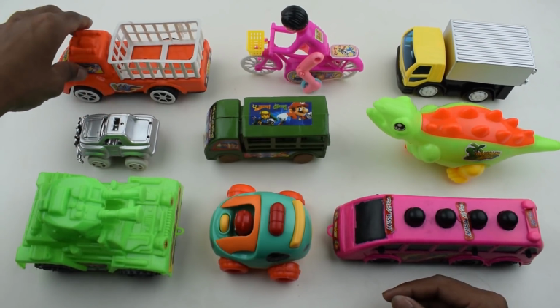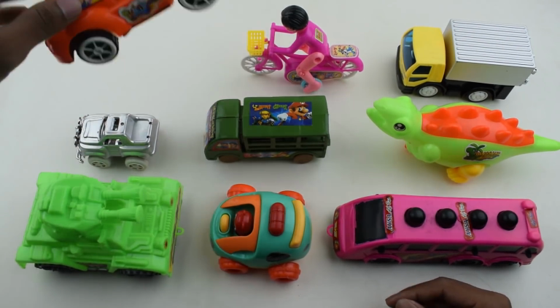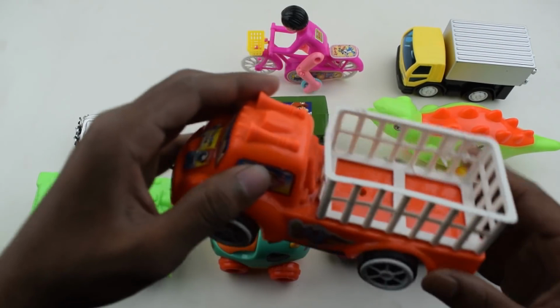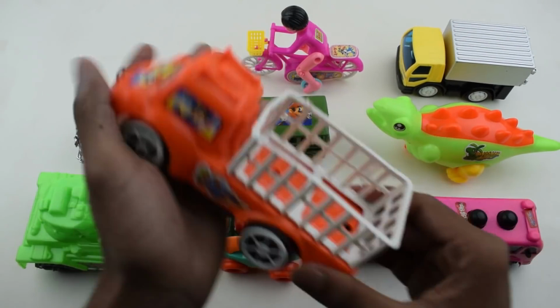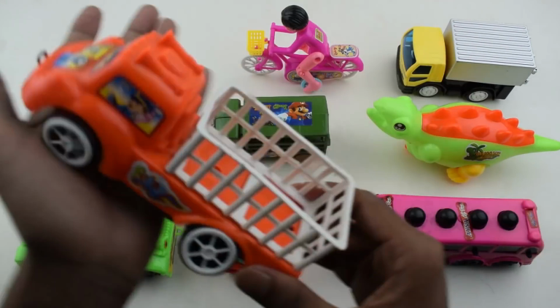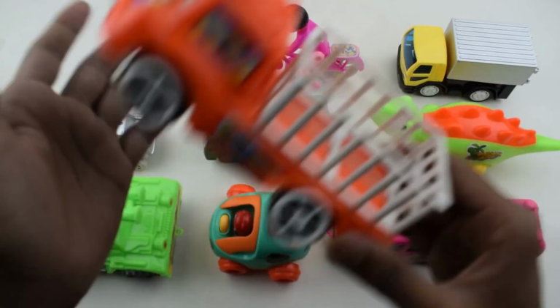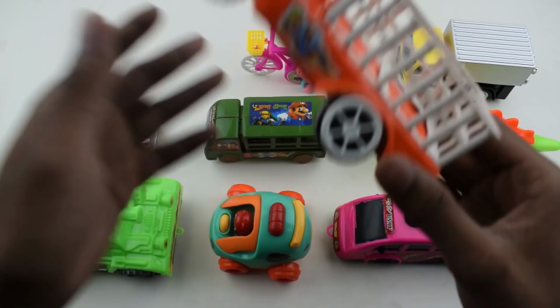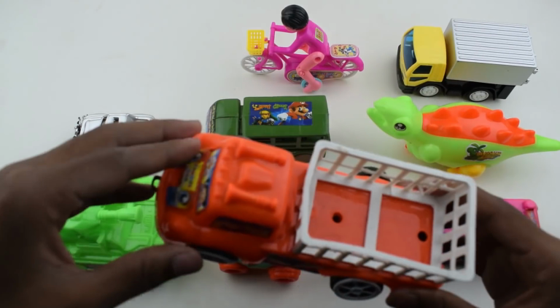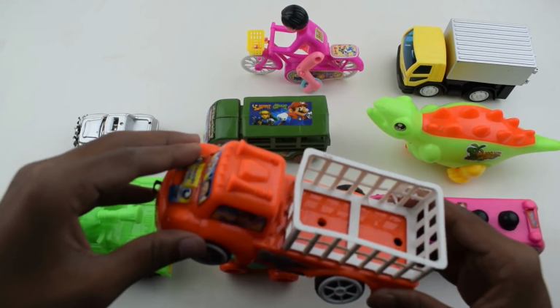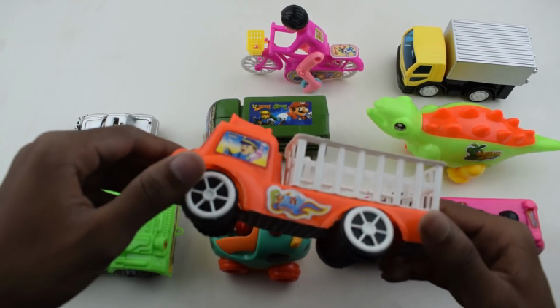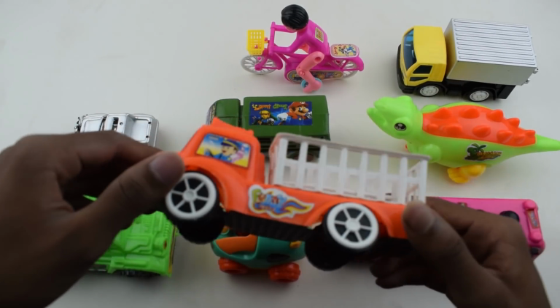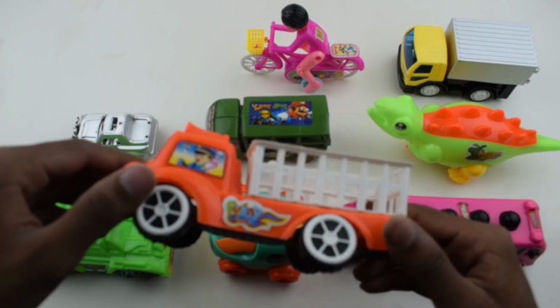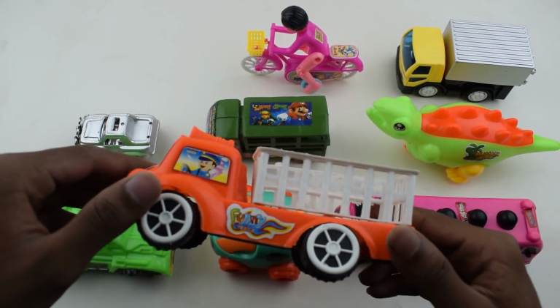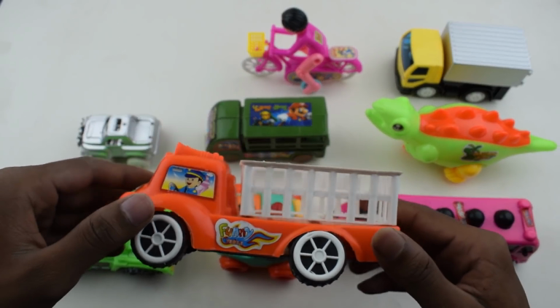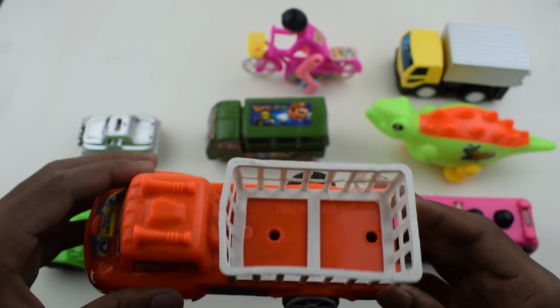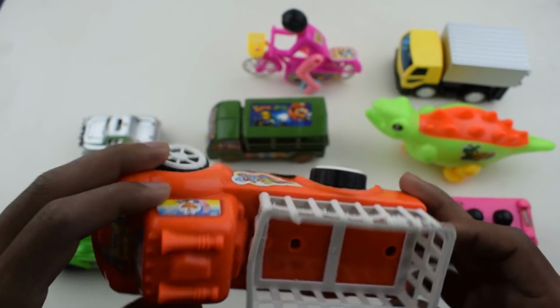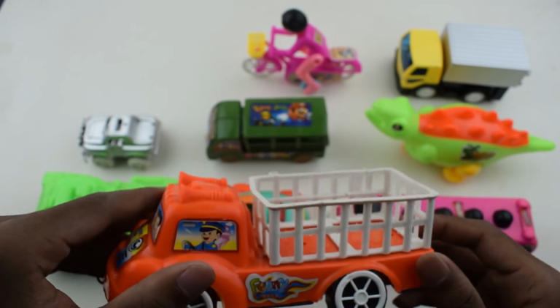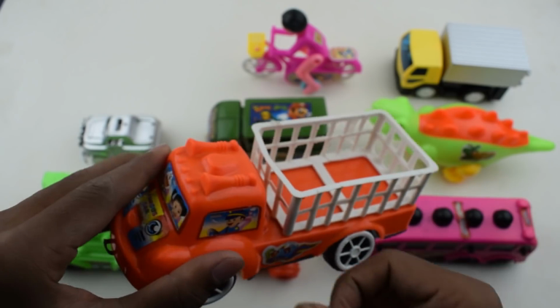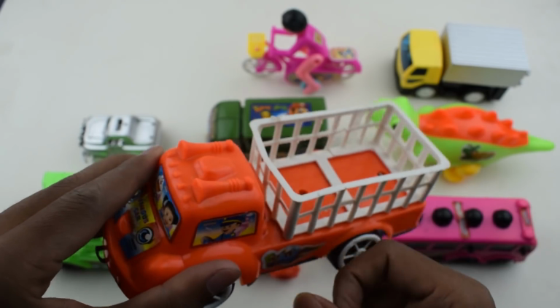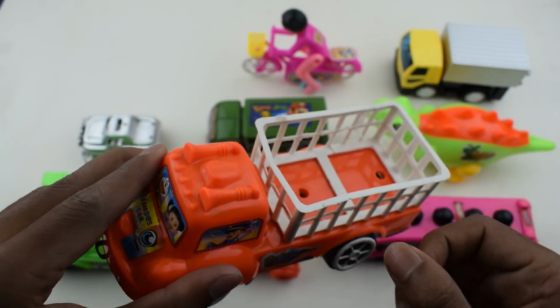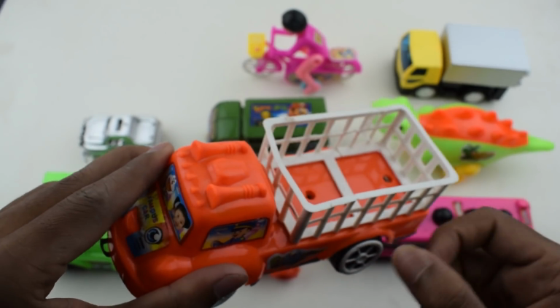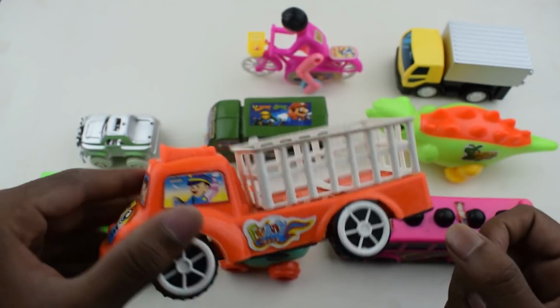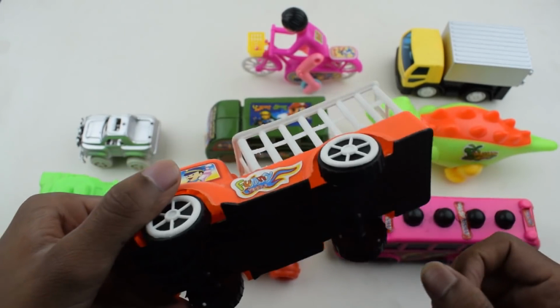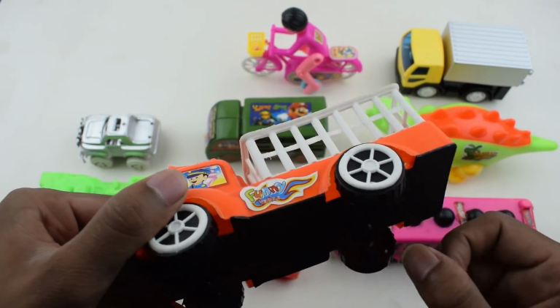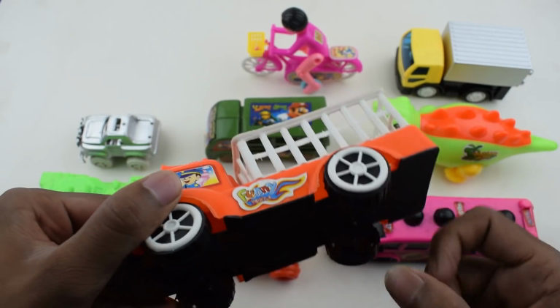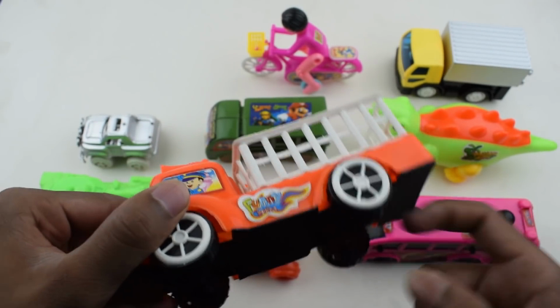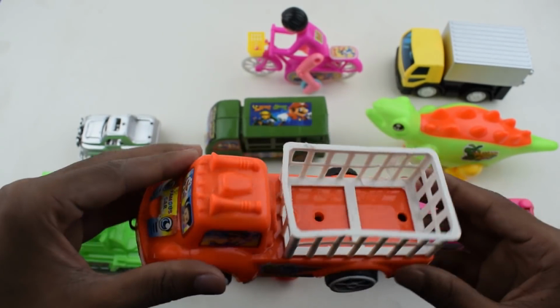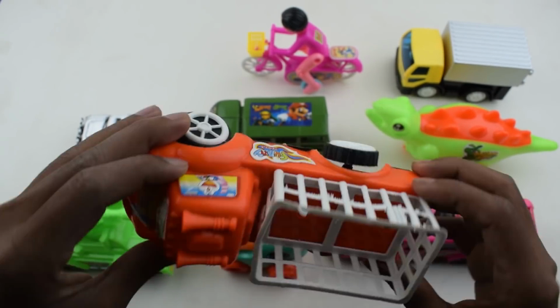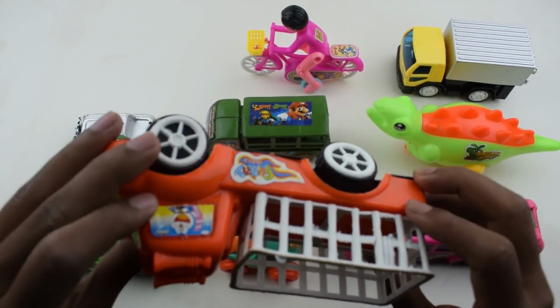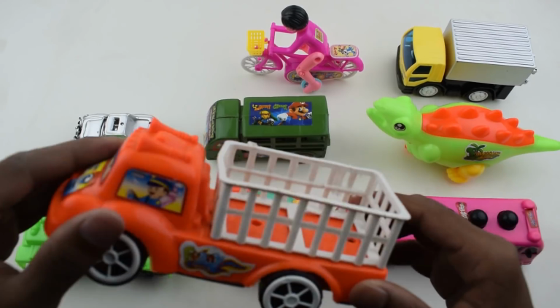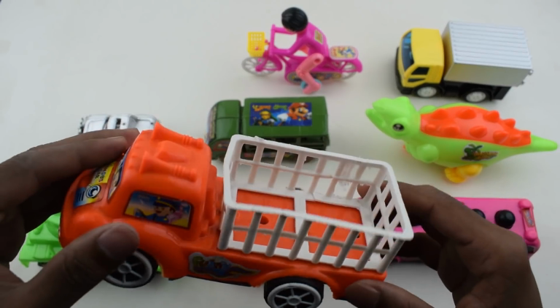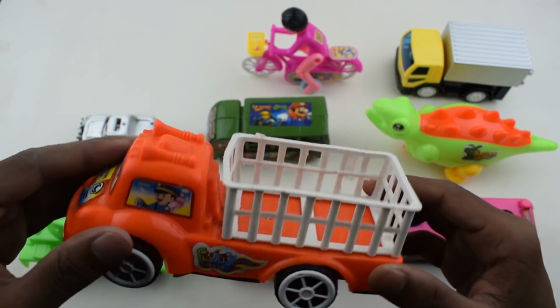Pick up truck. This is pick up truck — various color pickup truck, white and black. Bye bye.